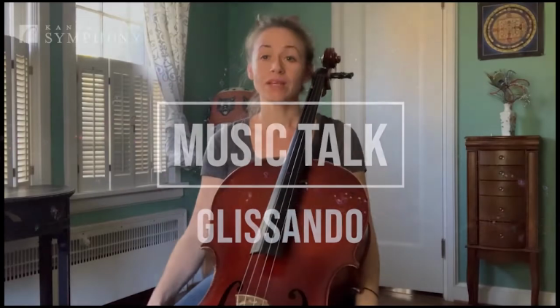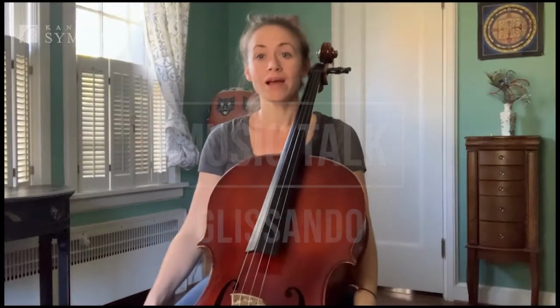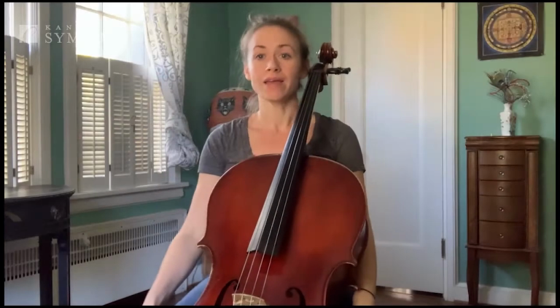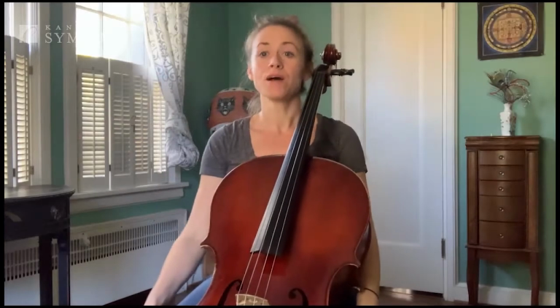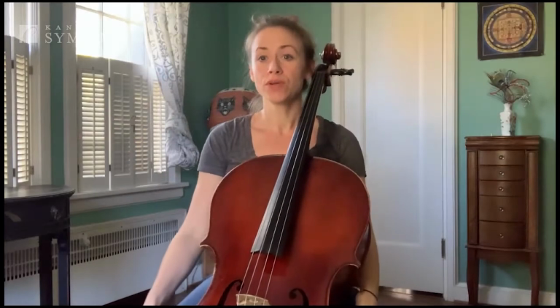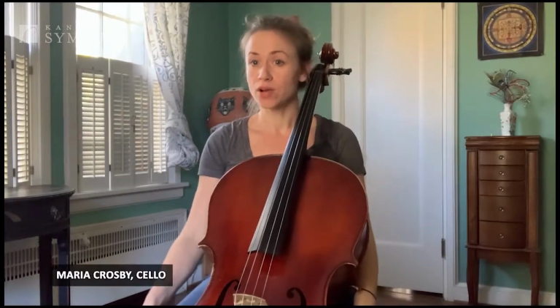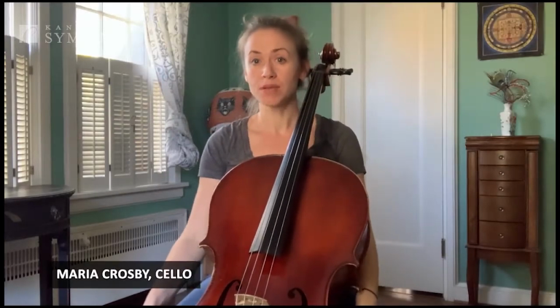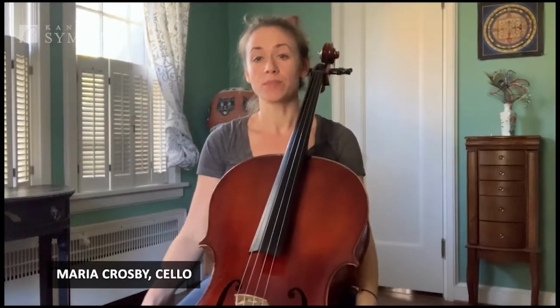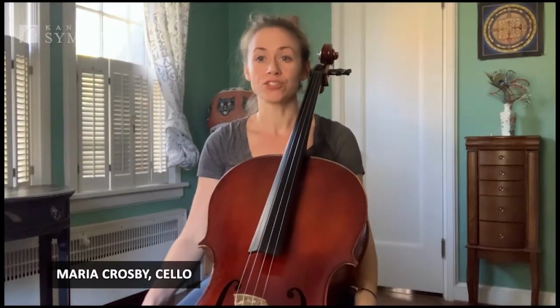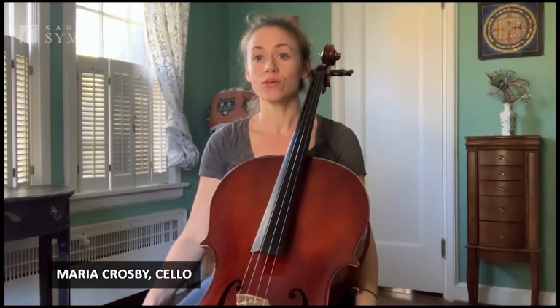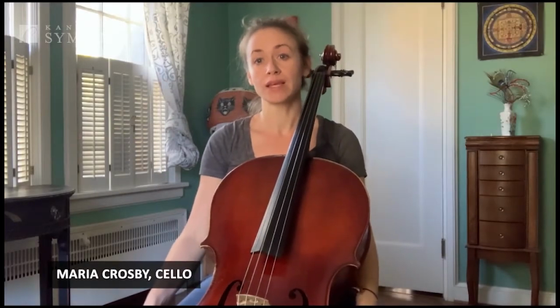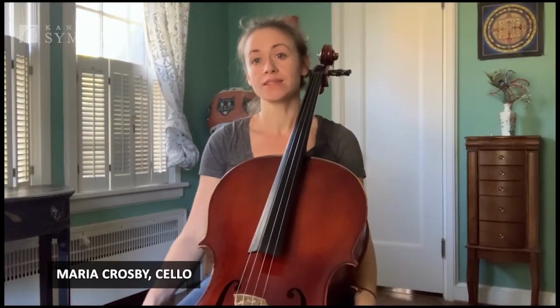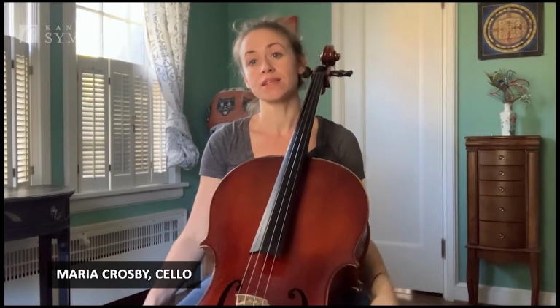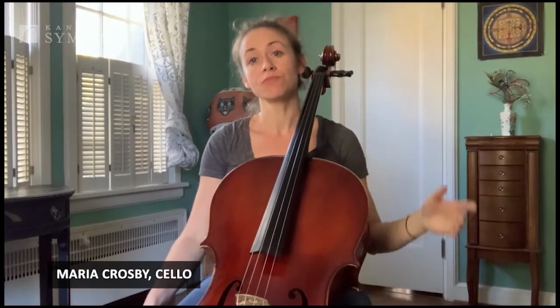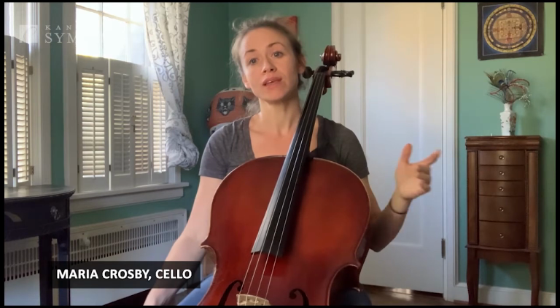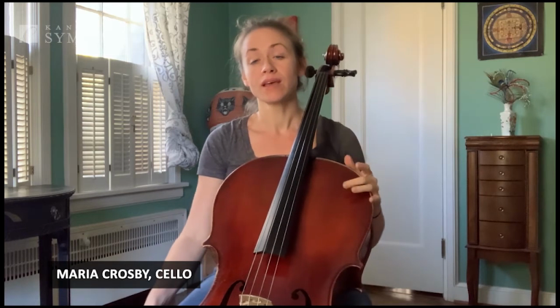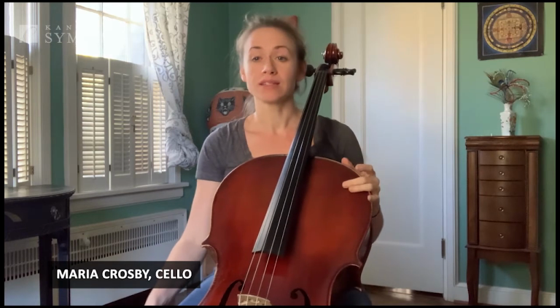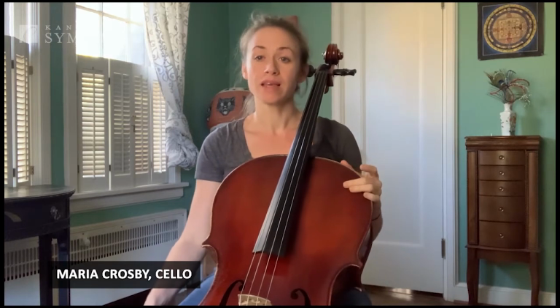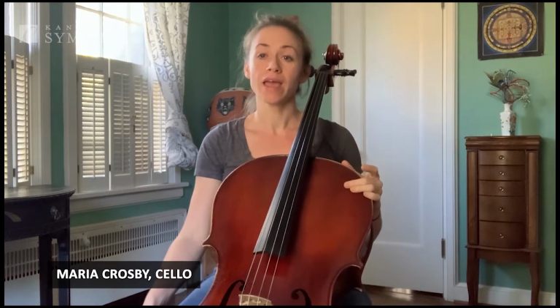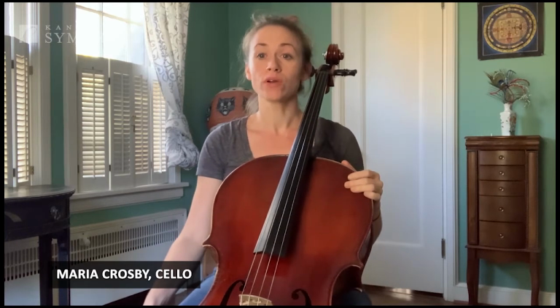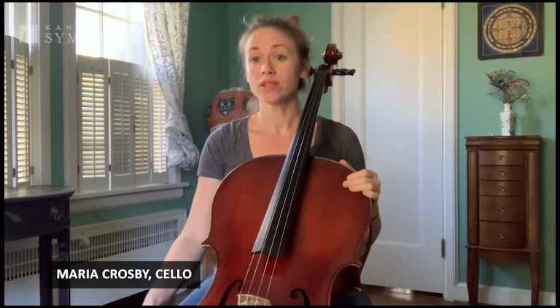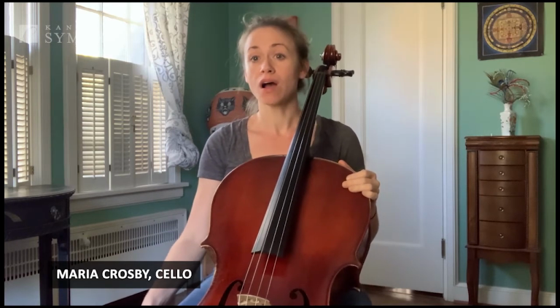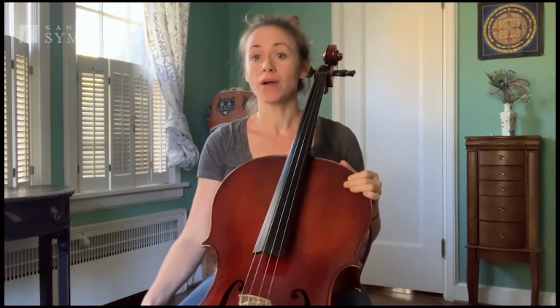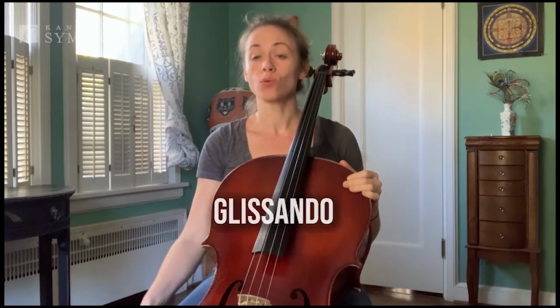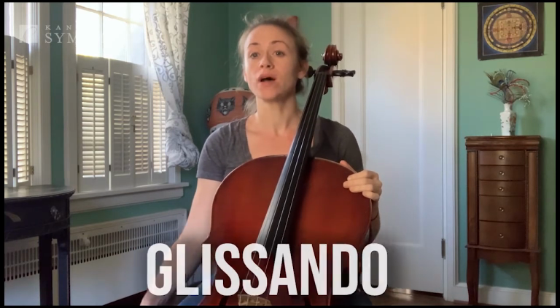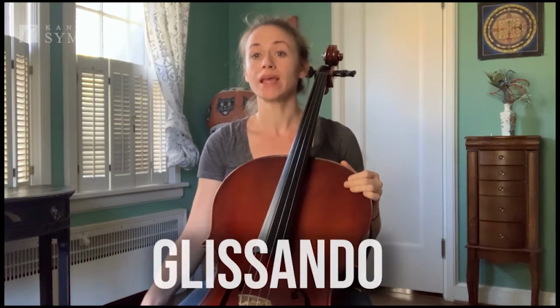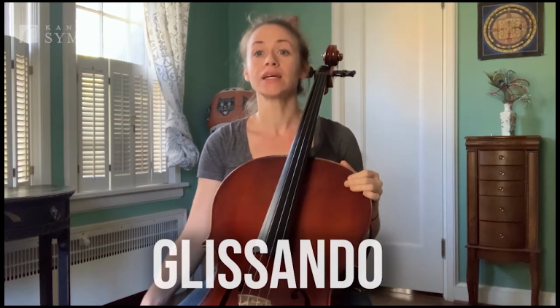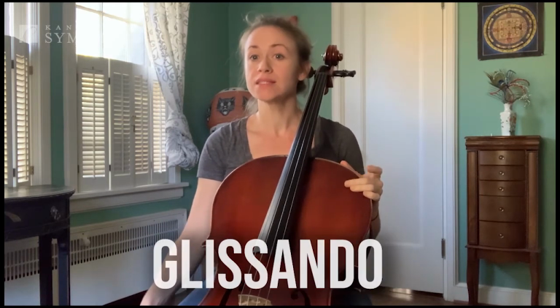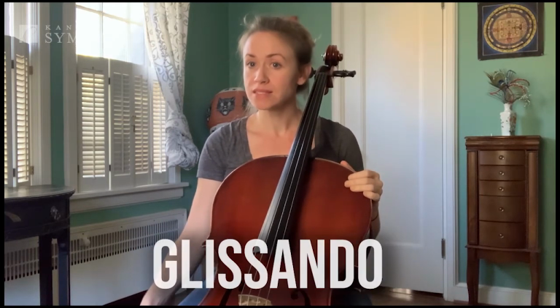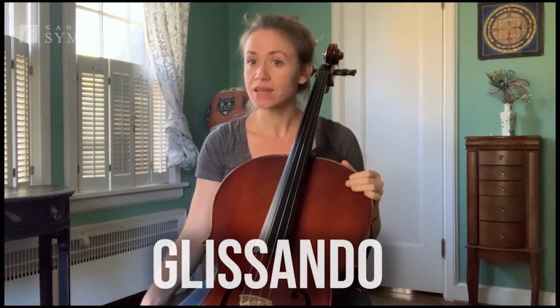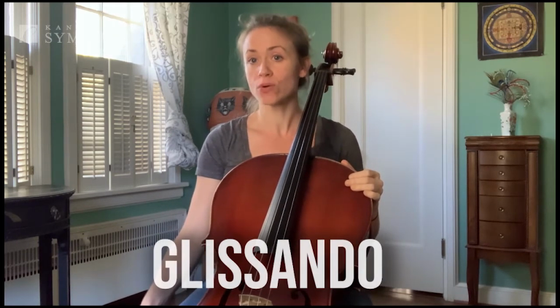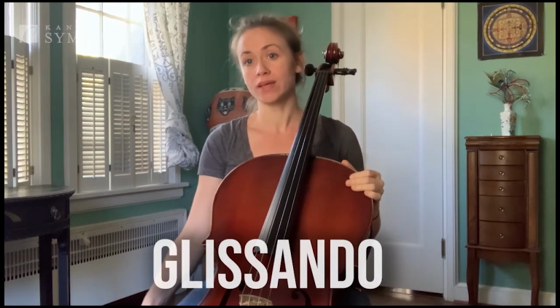Hi, I'm Maria Crosby. I play cello with the Kansas City Symphony, and today we're going to talk about what a glissando is.